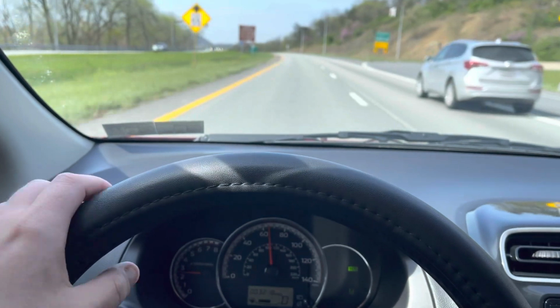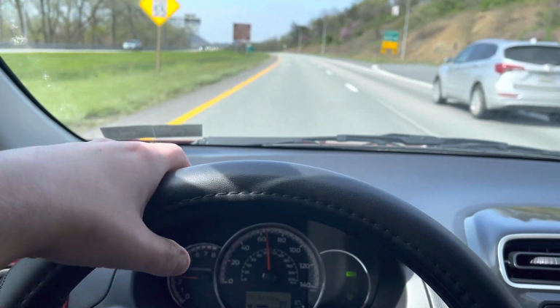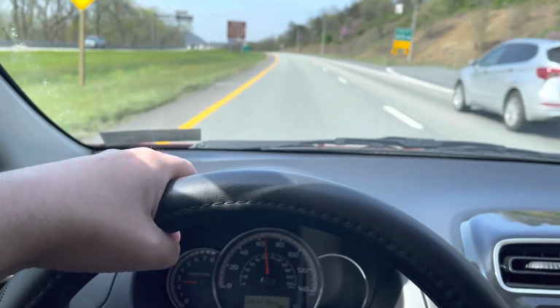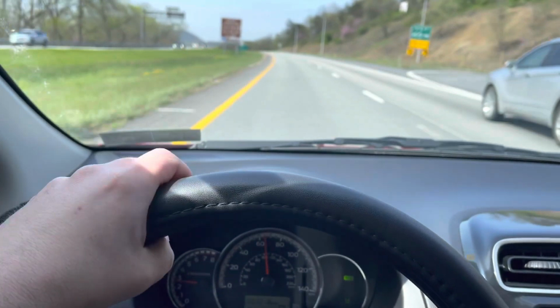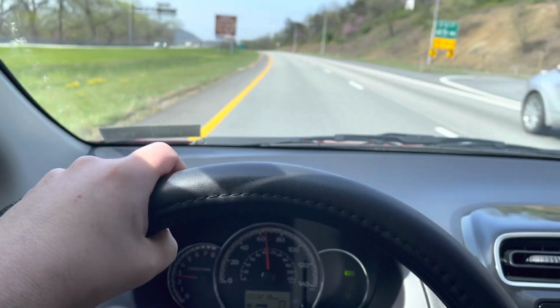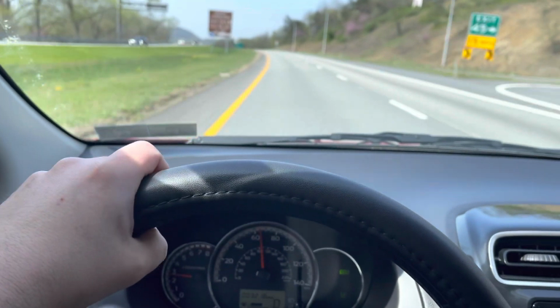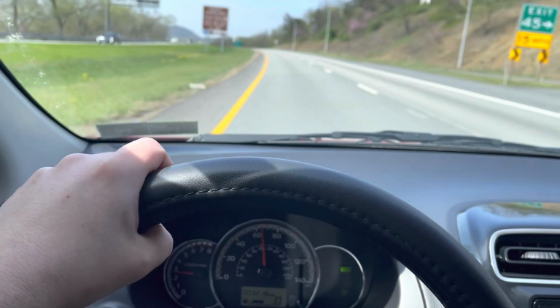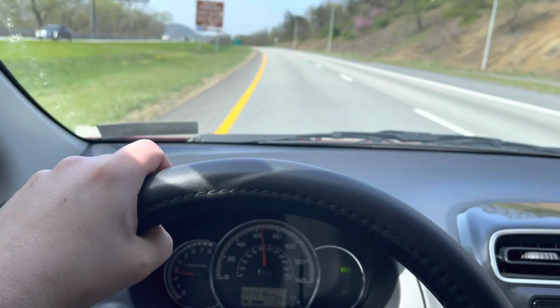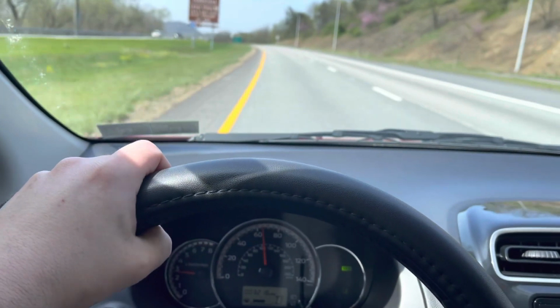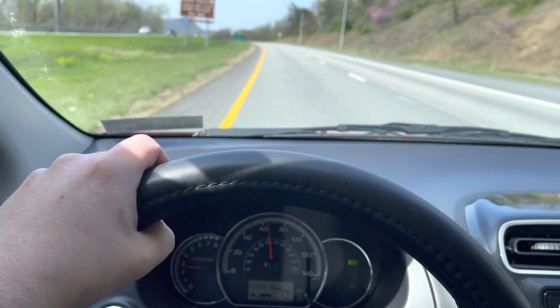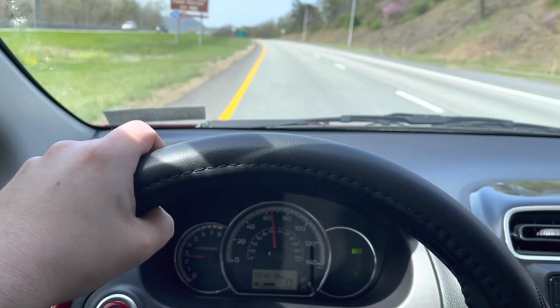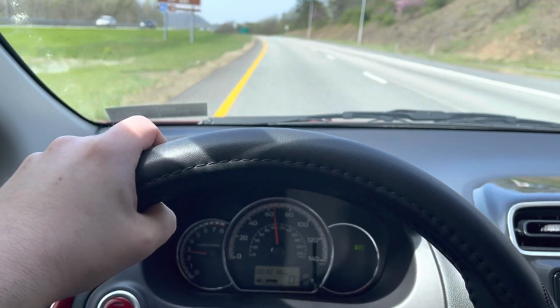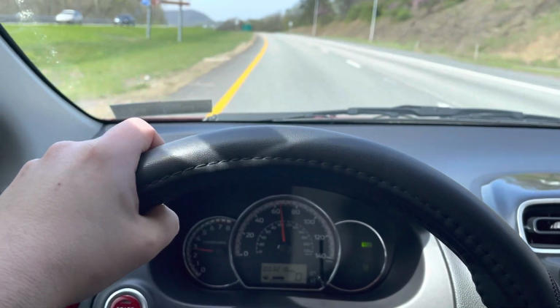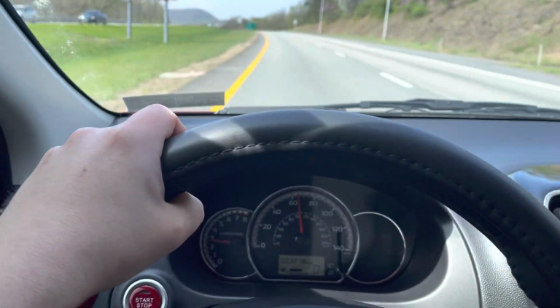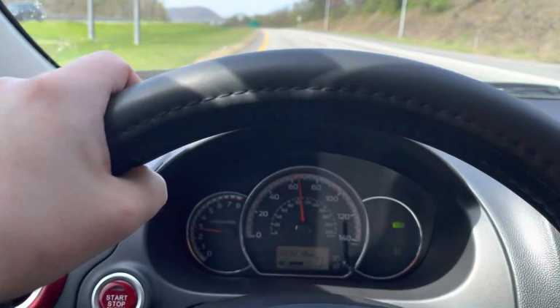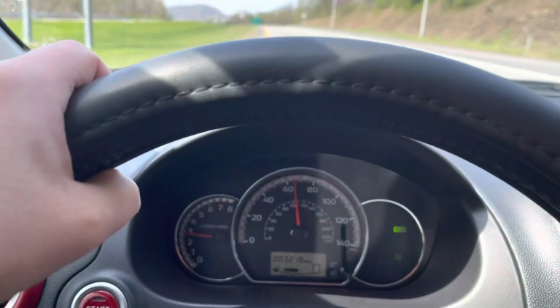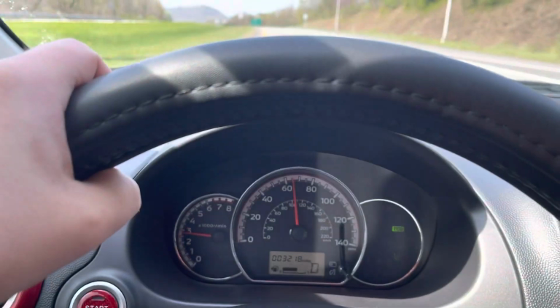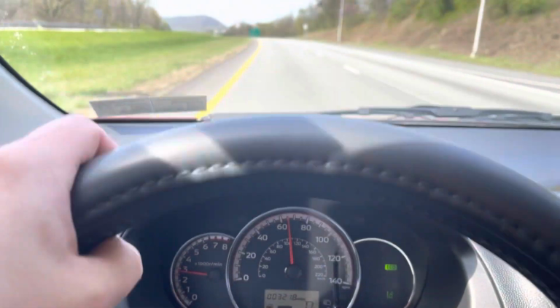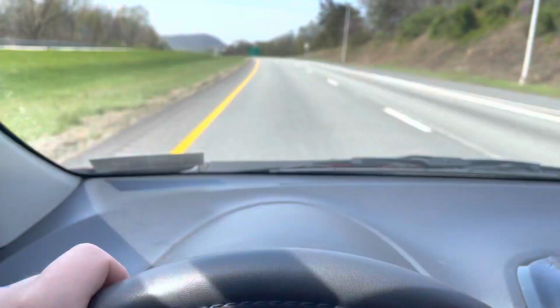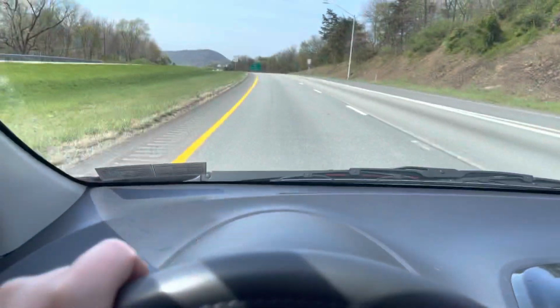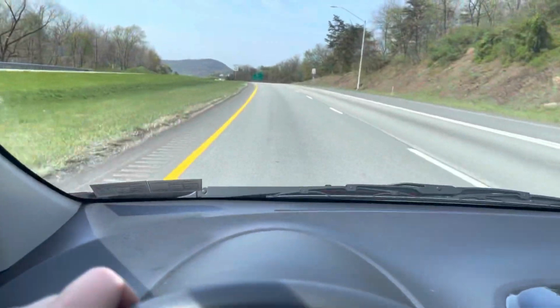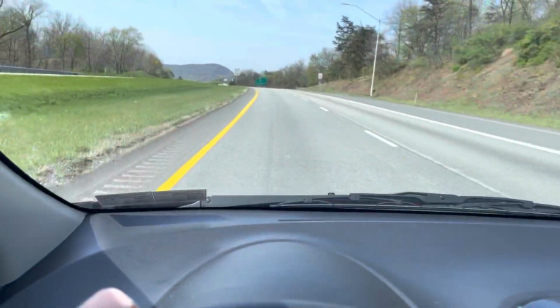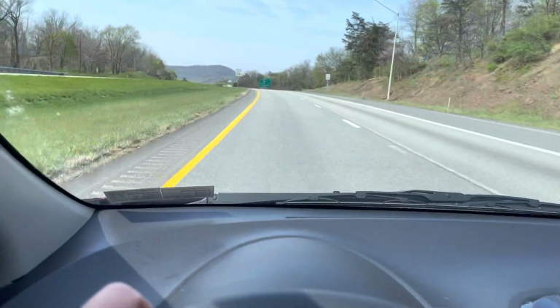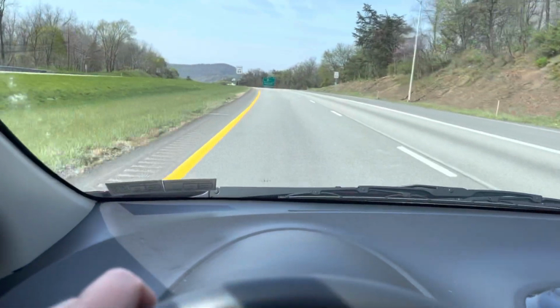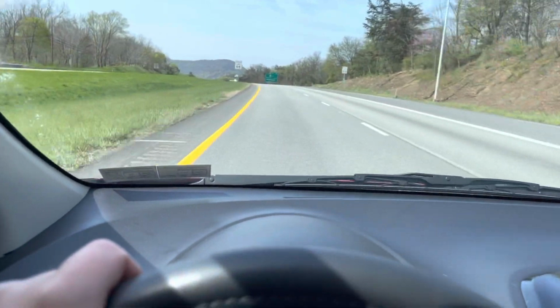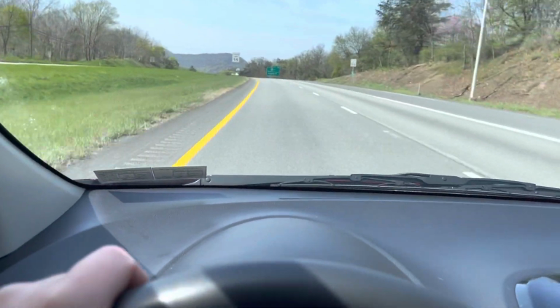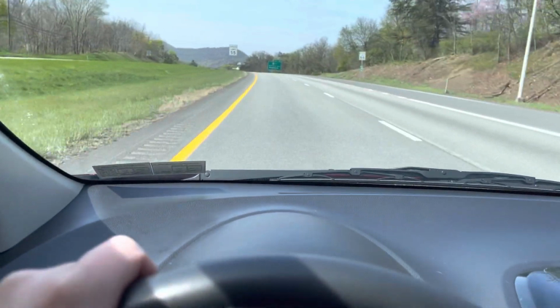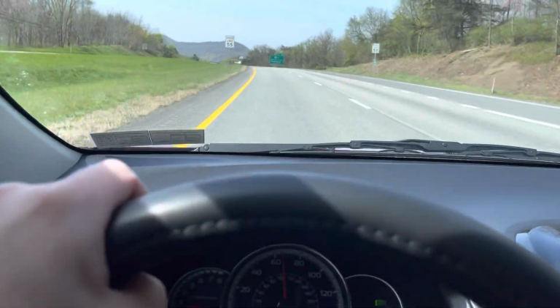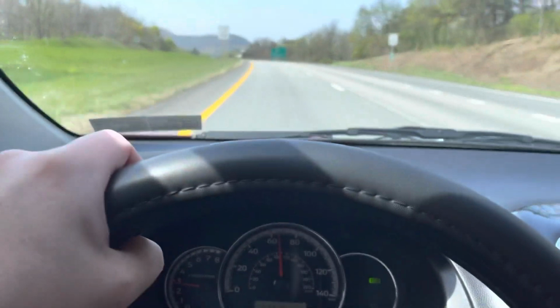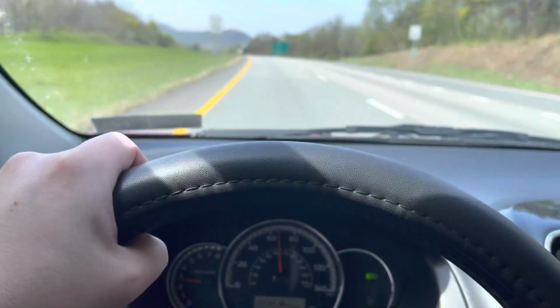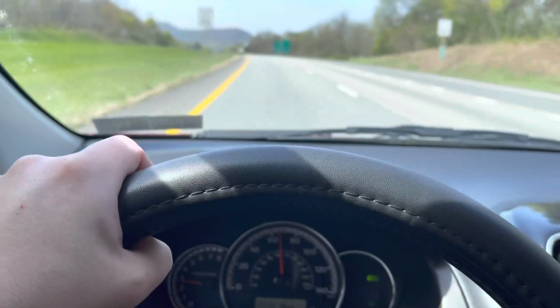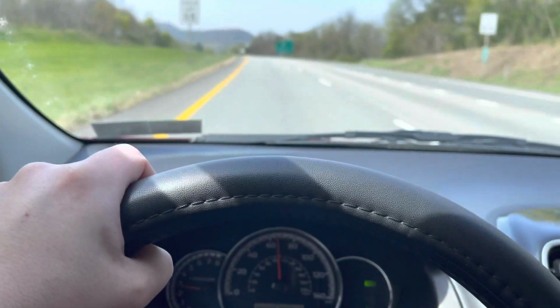Sorry for the video quality — this iPhone, if it's focusing on this it makes it real blurry up here until you adjust it away from that.